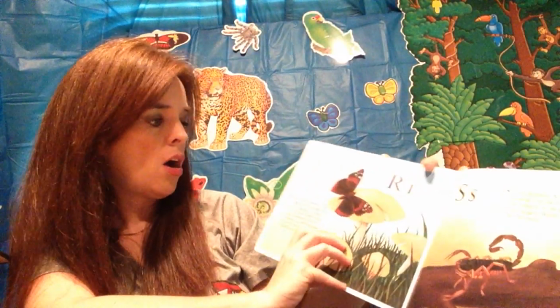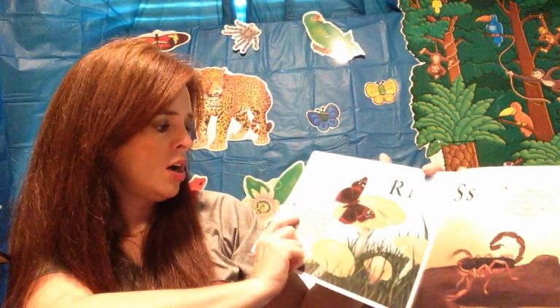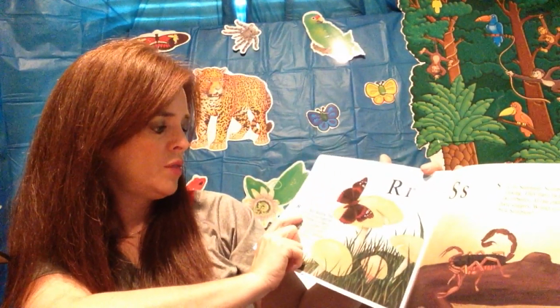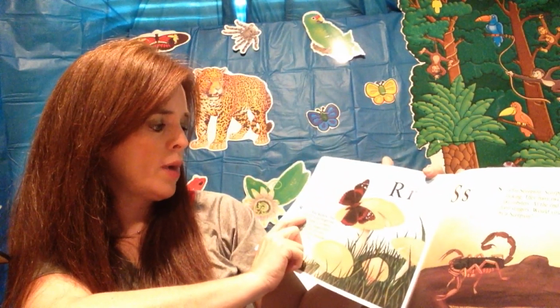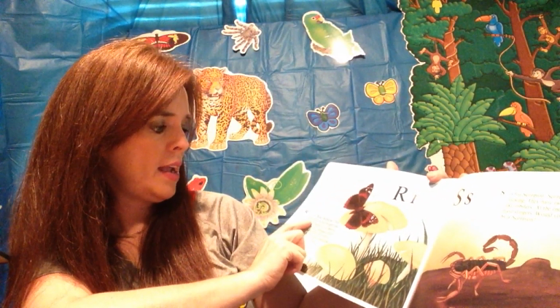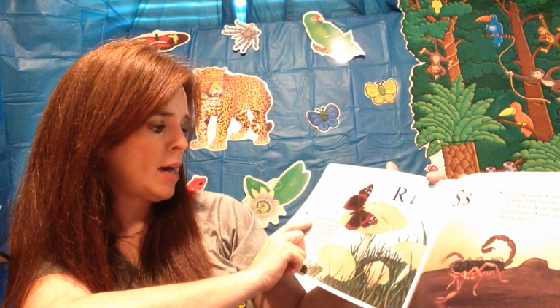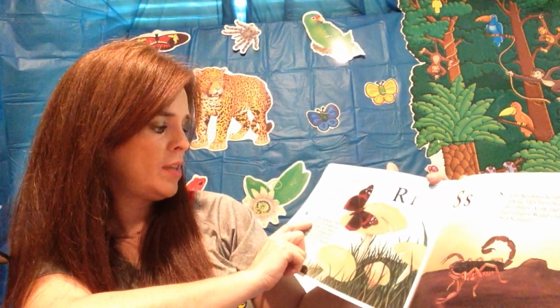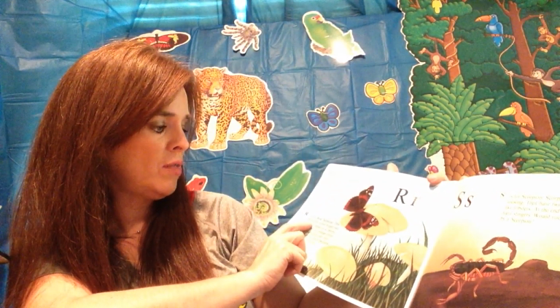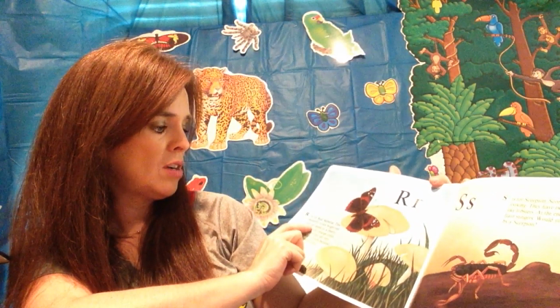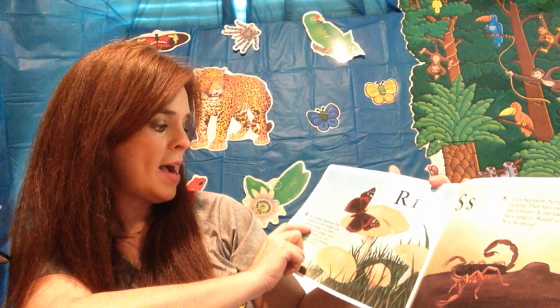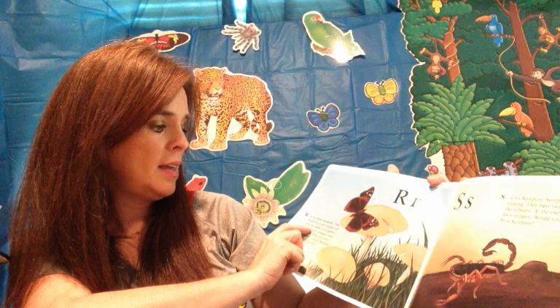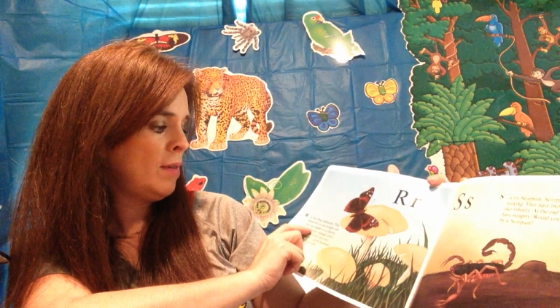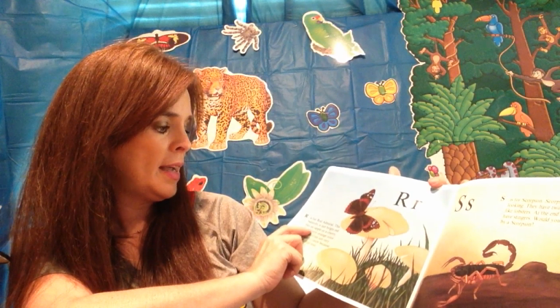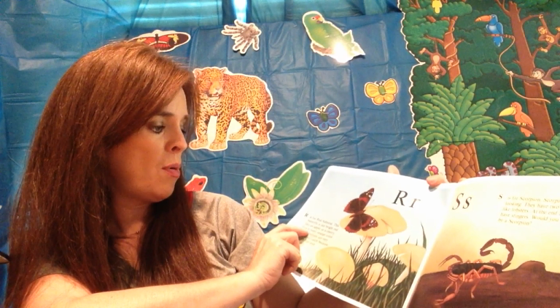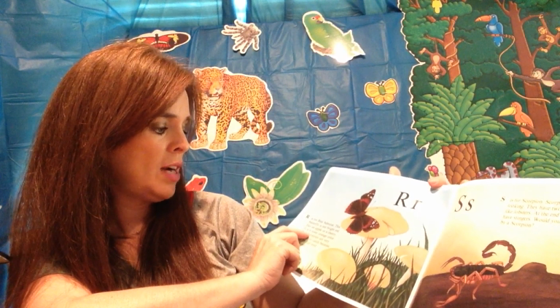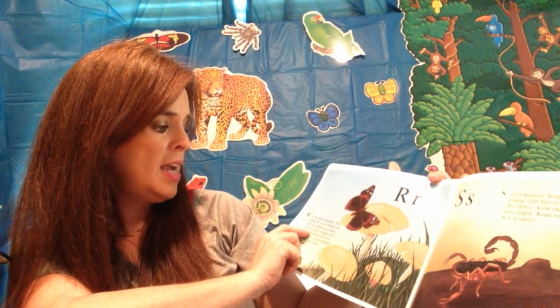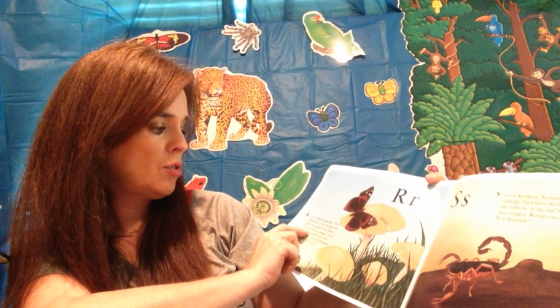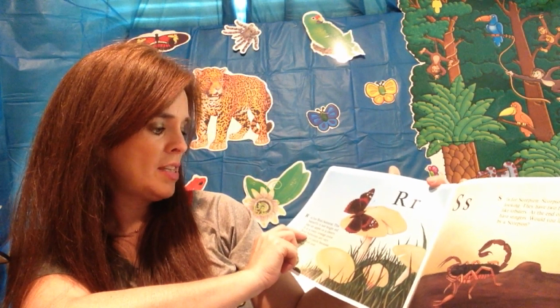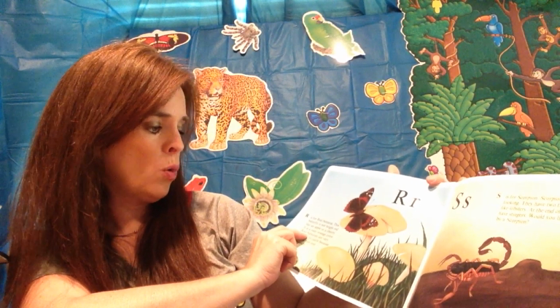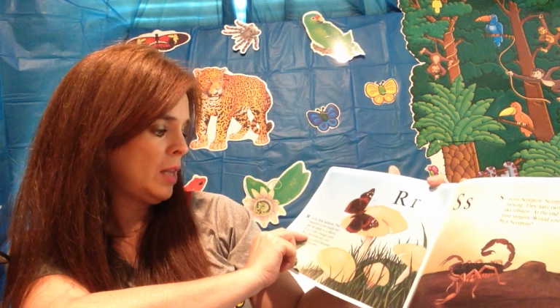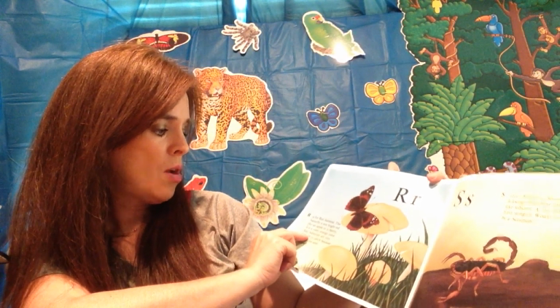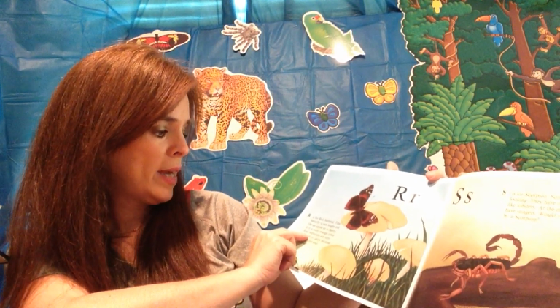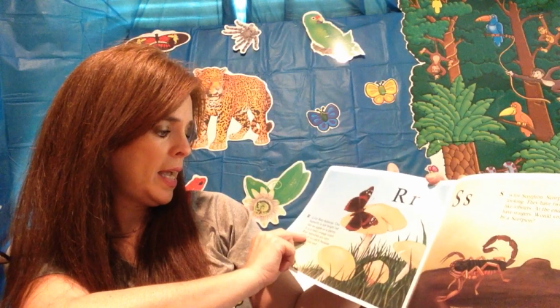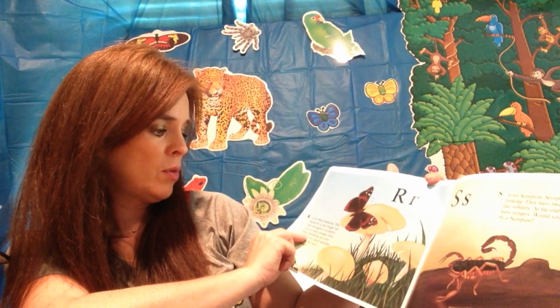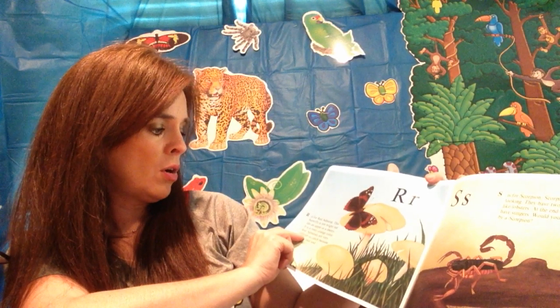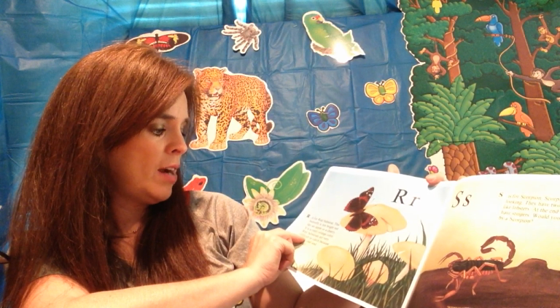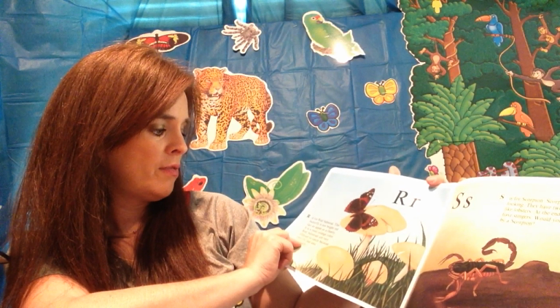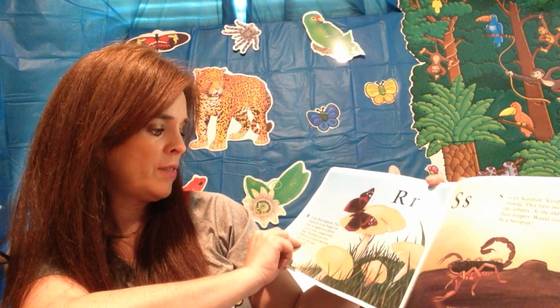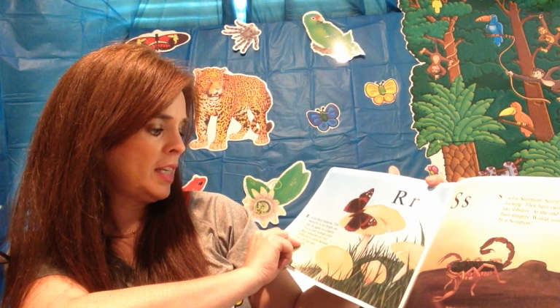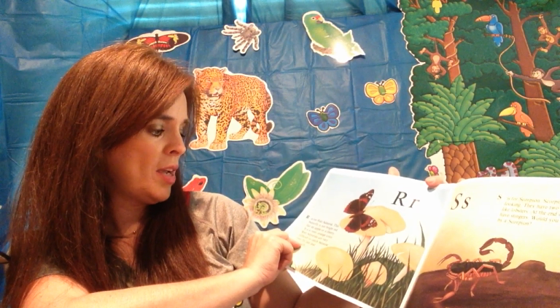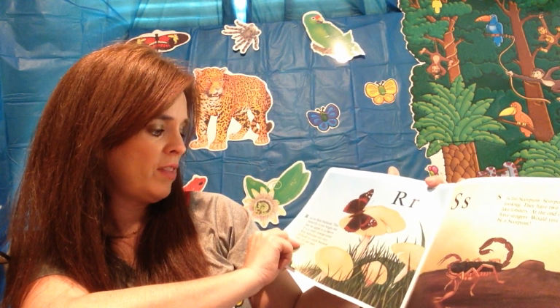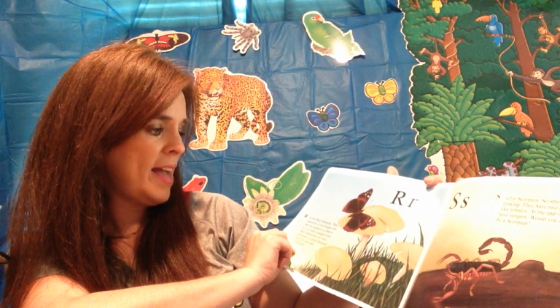R is for red admiral. This butterfly is not bright red like an apple or cherry — it is a rusty orange color. Red admirals are very difficult to catch because they fly fast.